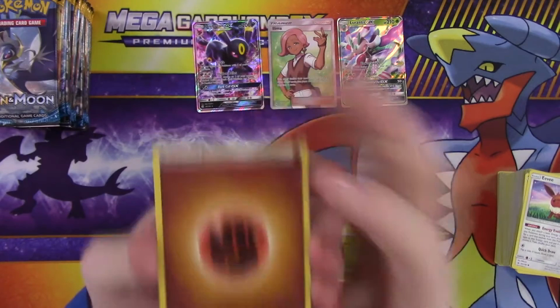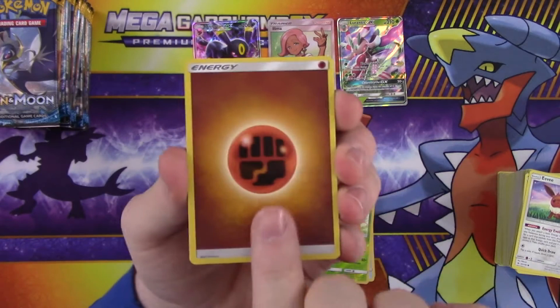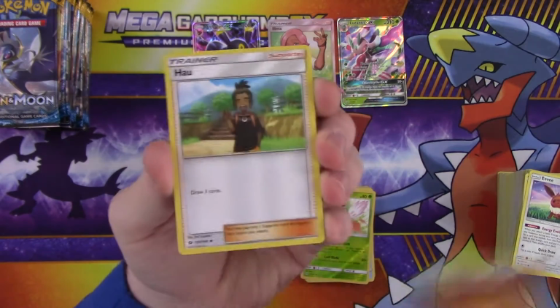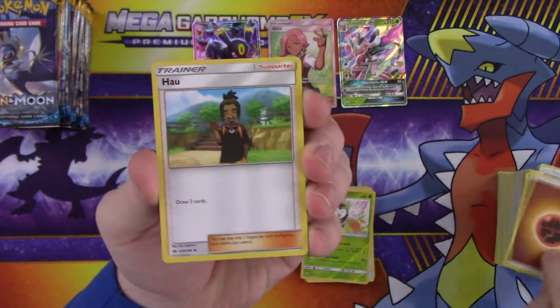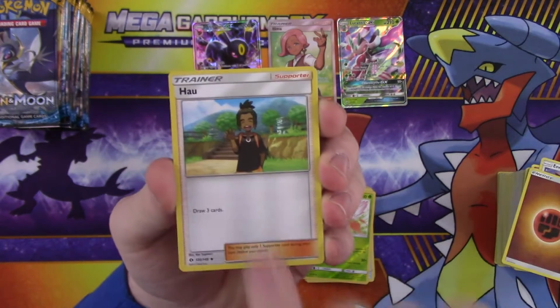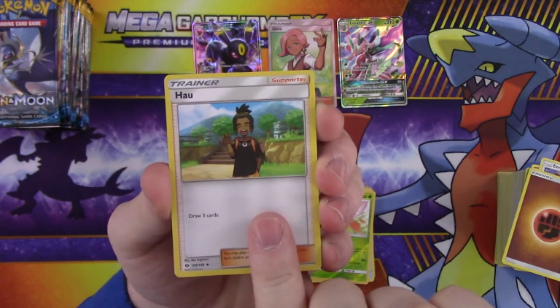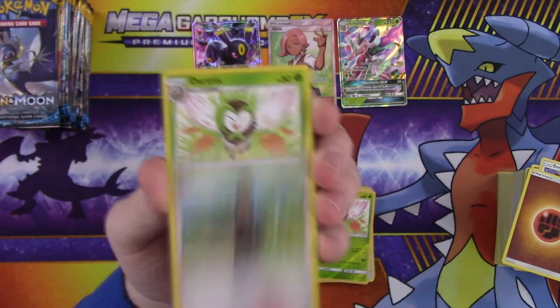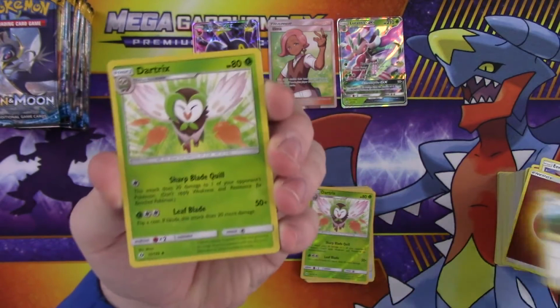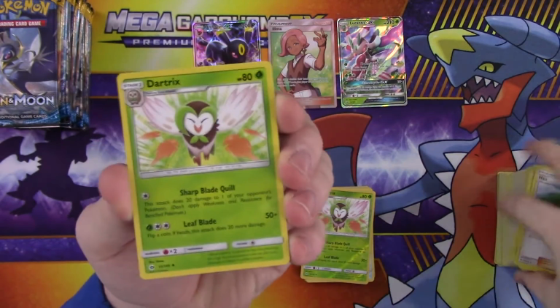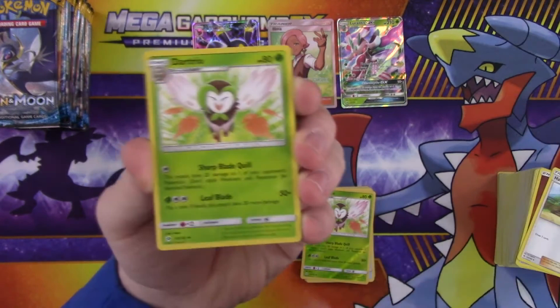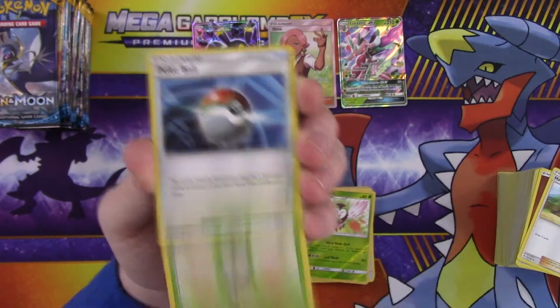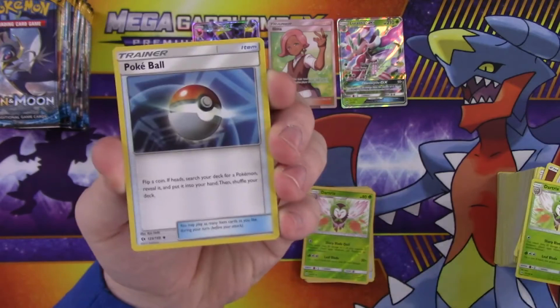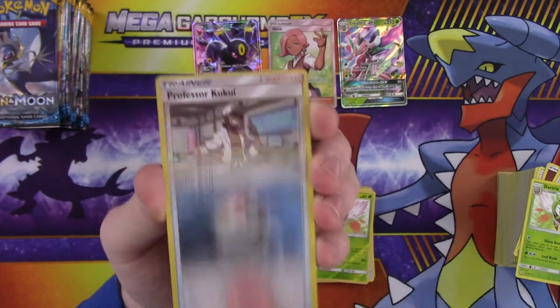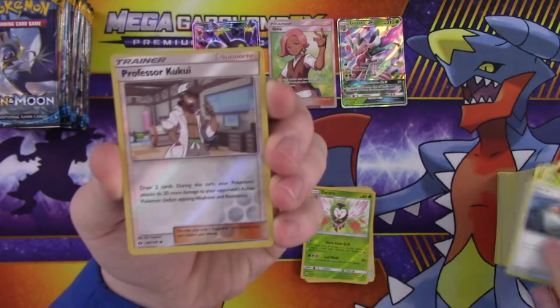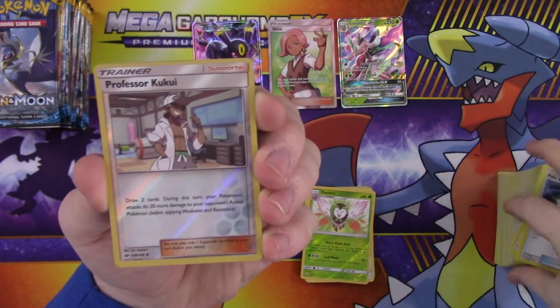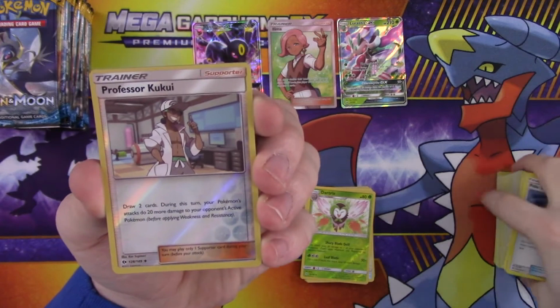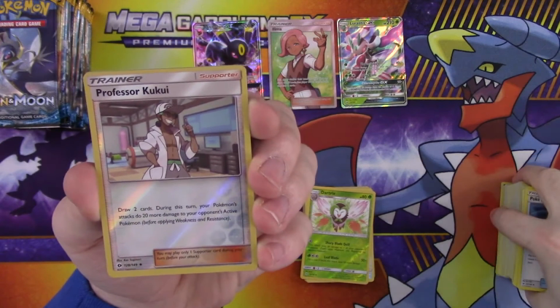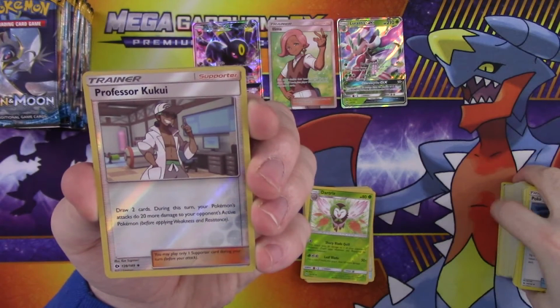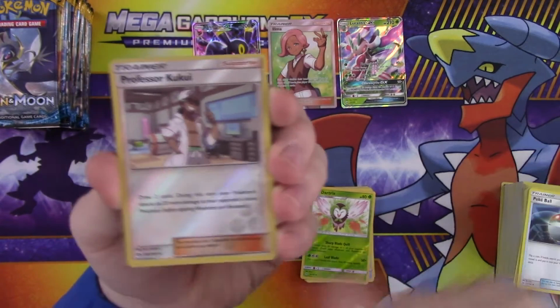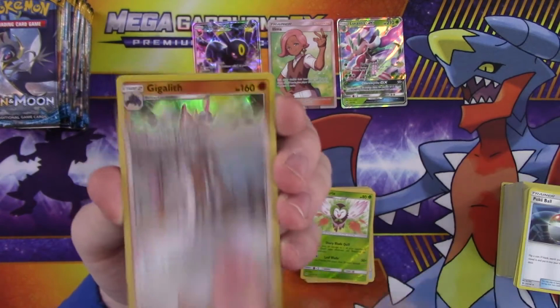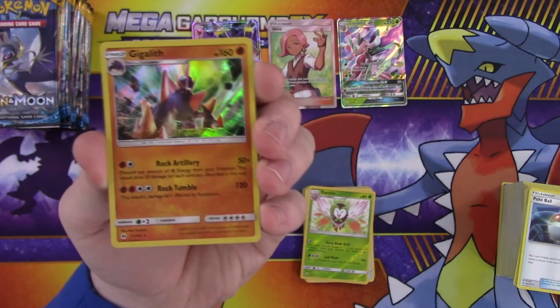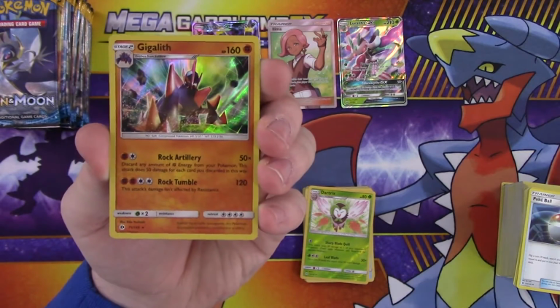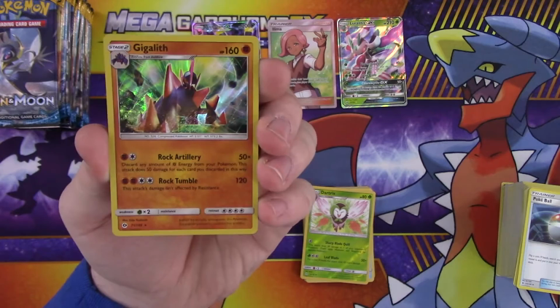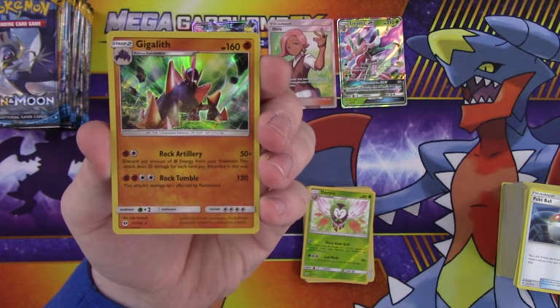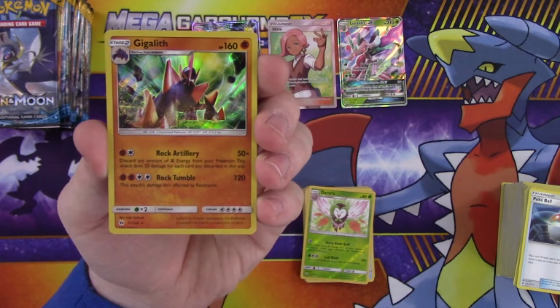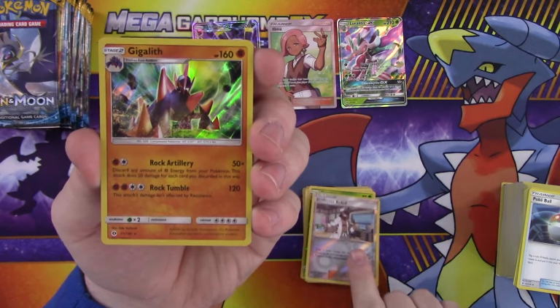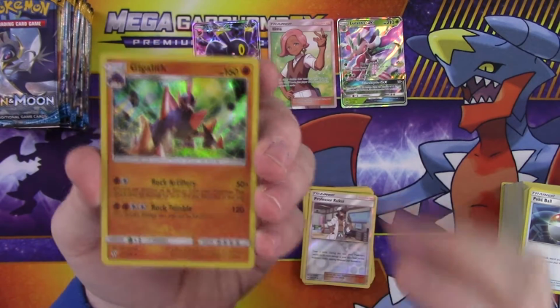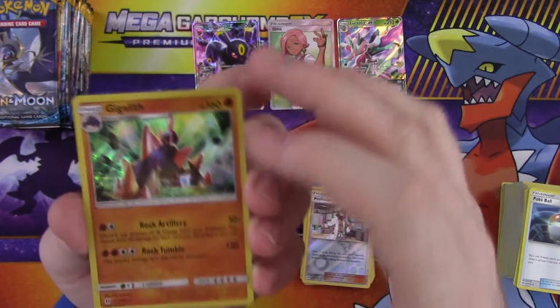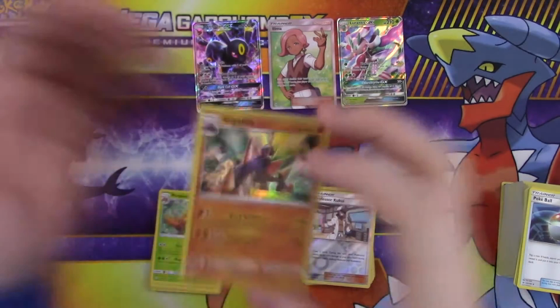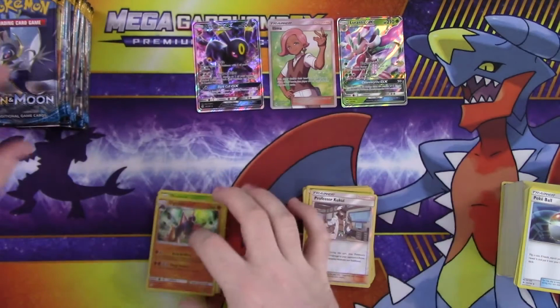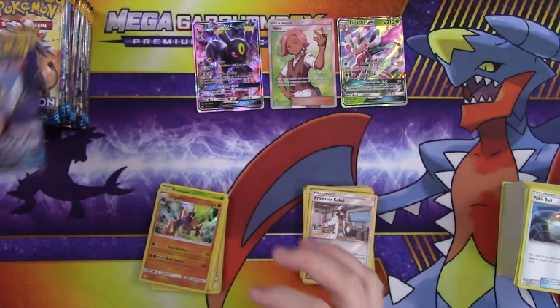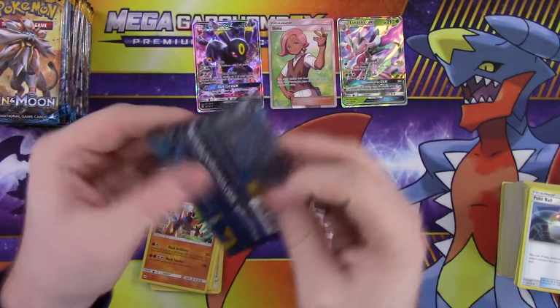So: energy, Hau, Starmie, Pokeball, reverse Professor Kukui, and a rare is a foil Gigalith. Pretty neat looking.